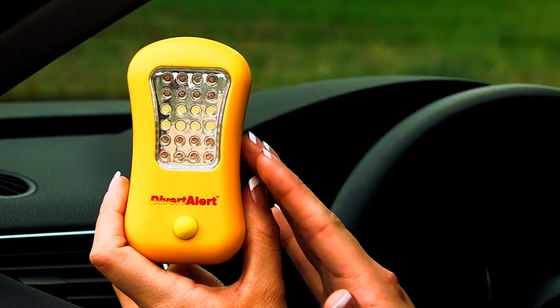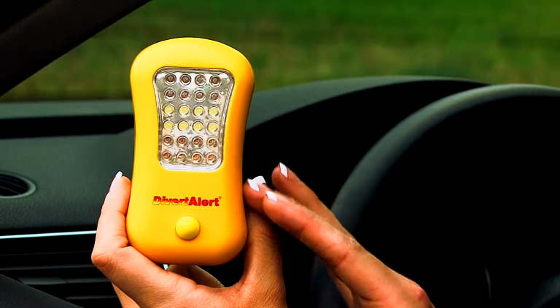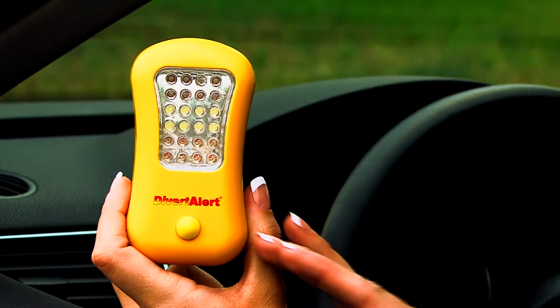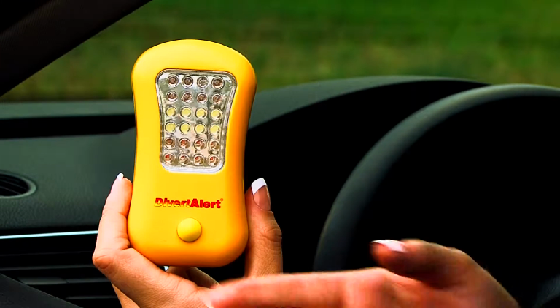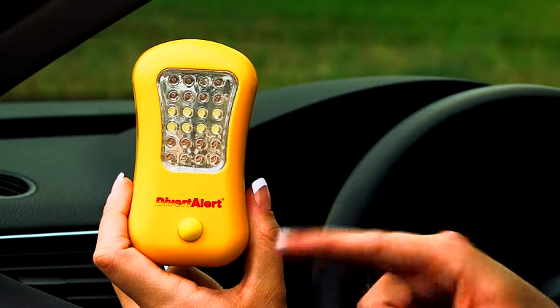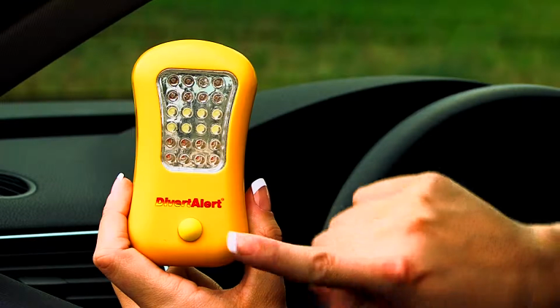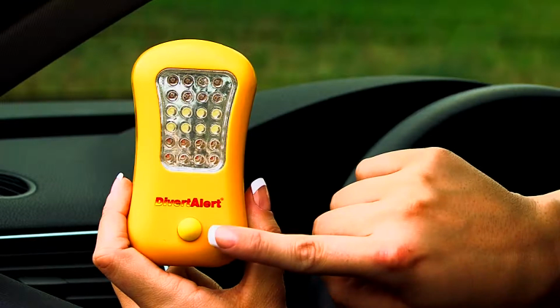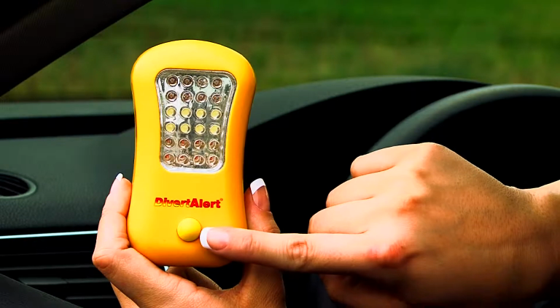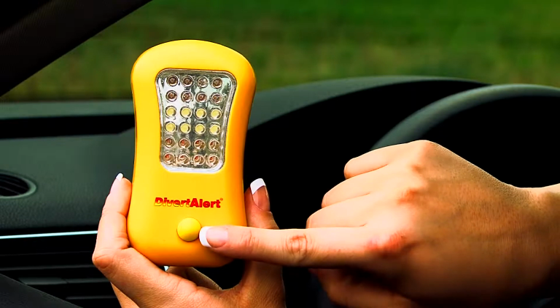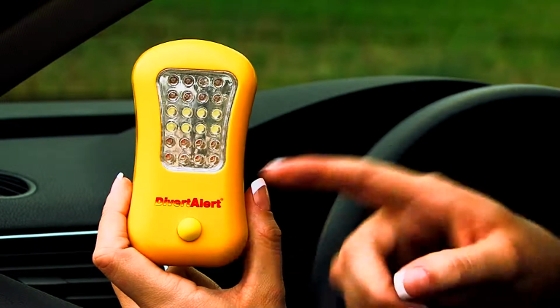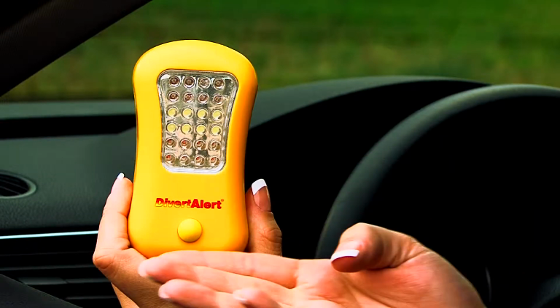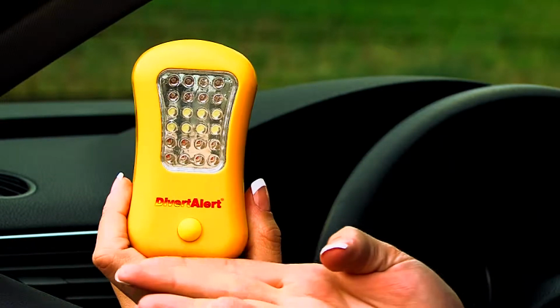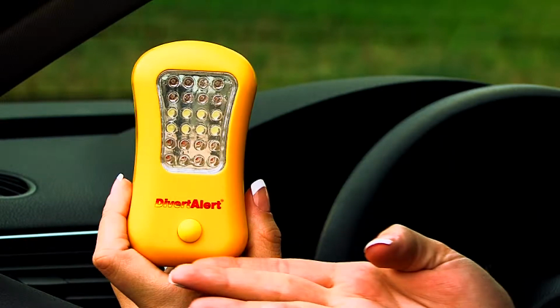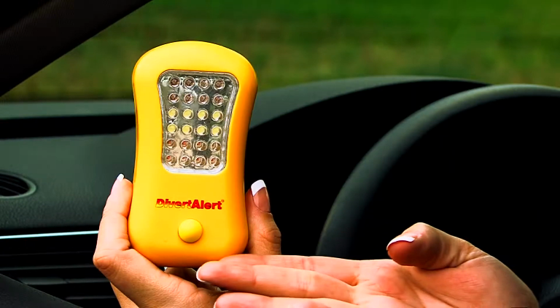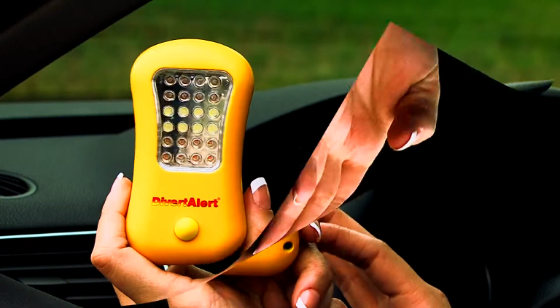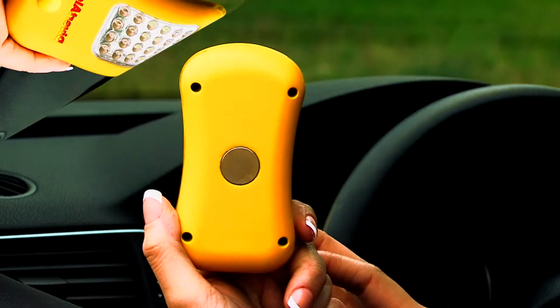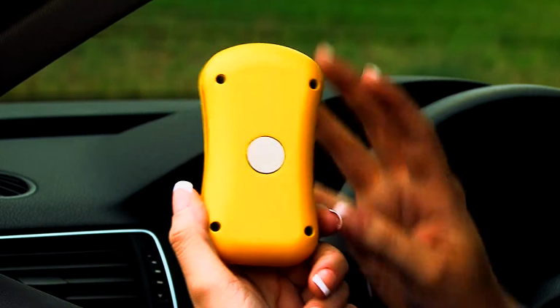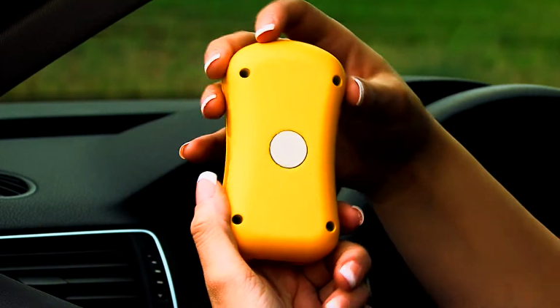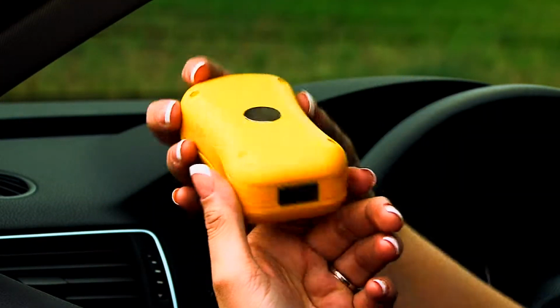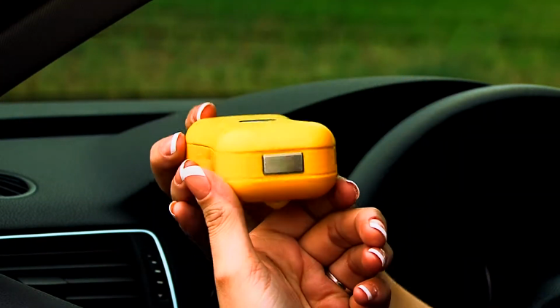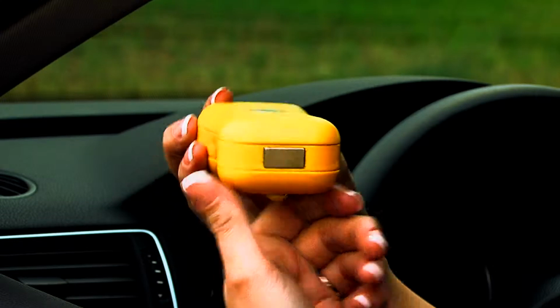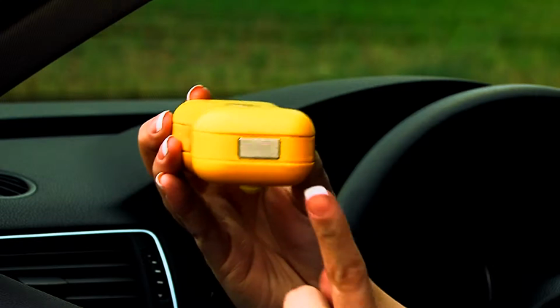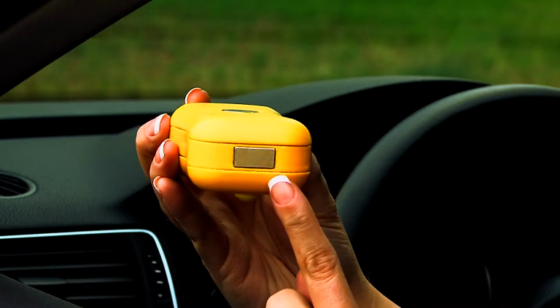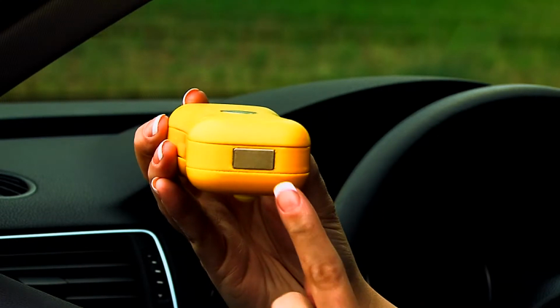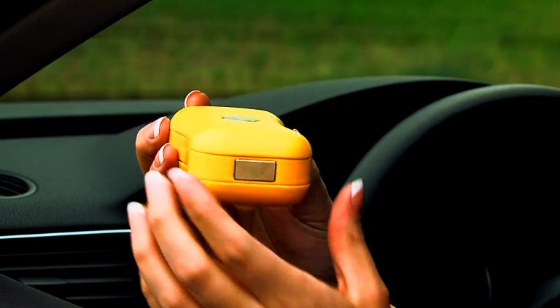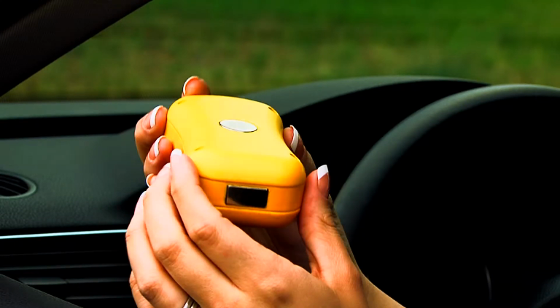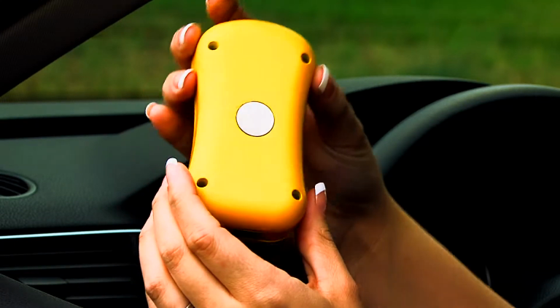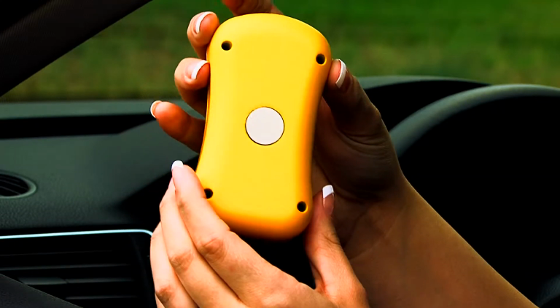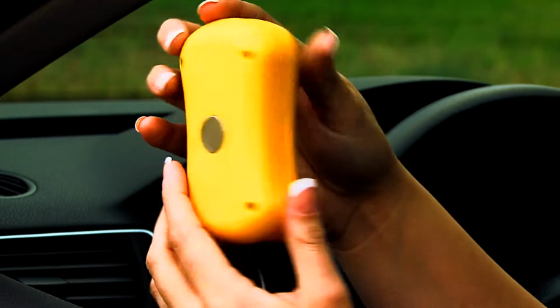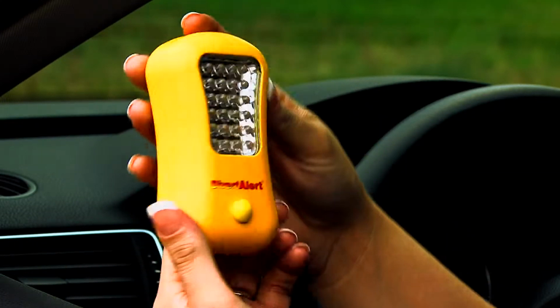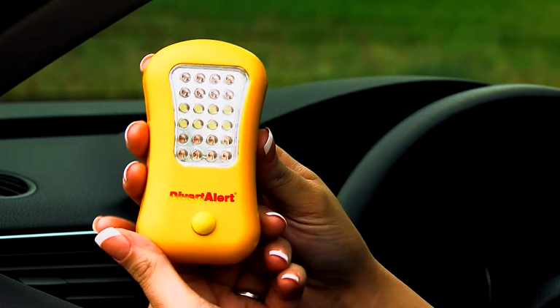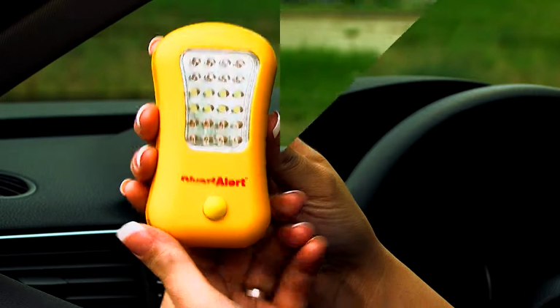Divert Alert features a sleek, lightweight design with an easy single activation button. The compact design features non-scratch magnets on the back and the bottom for versatile uses, and it's powered by three AAA batteries.